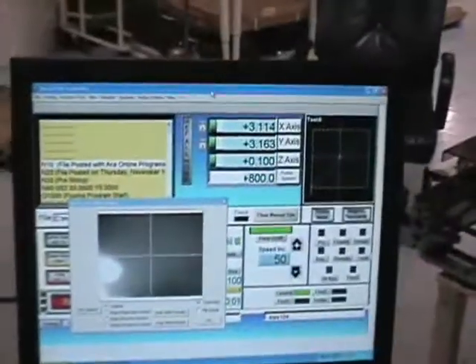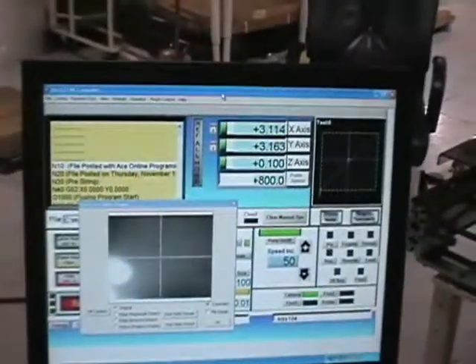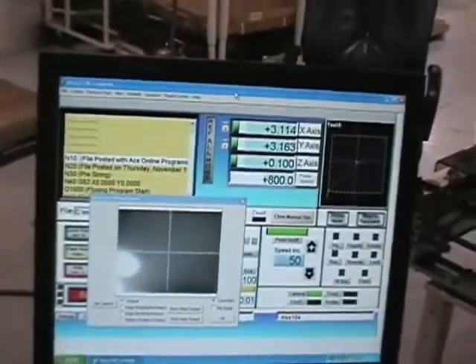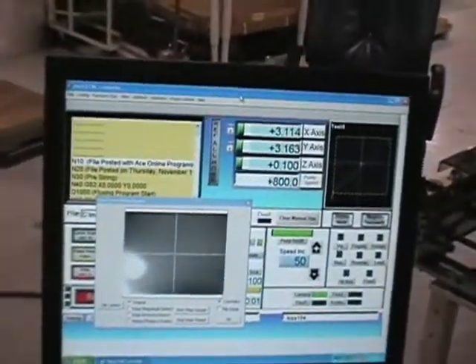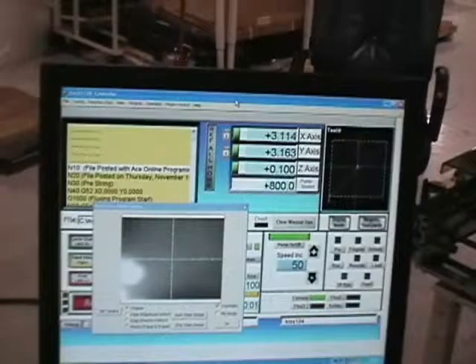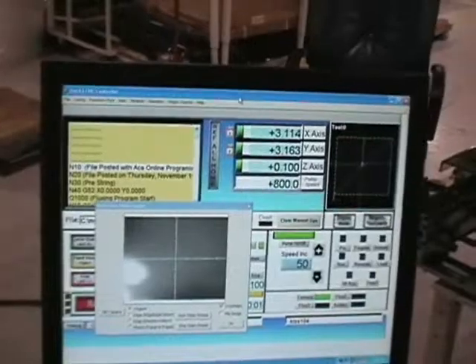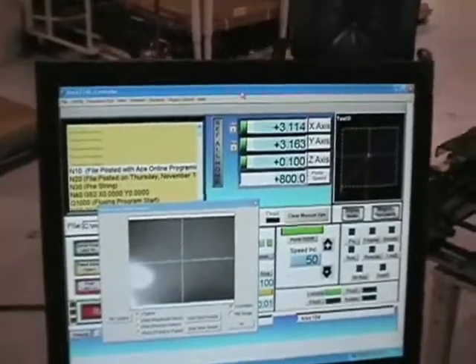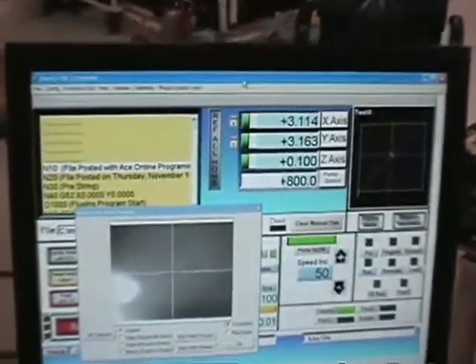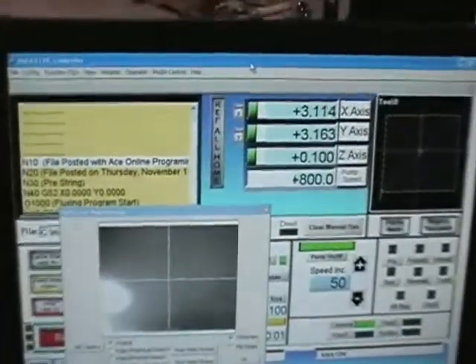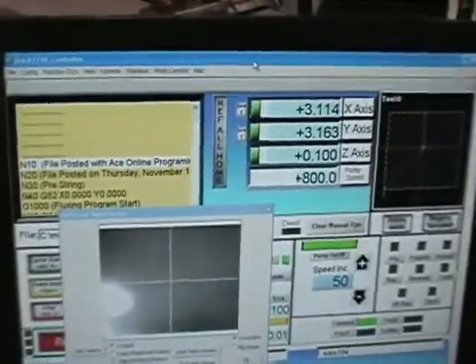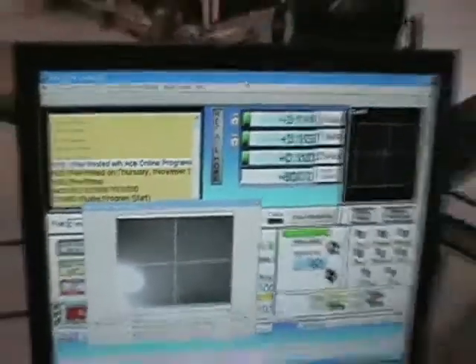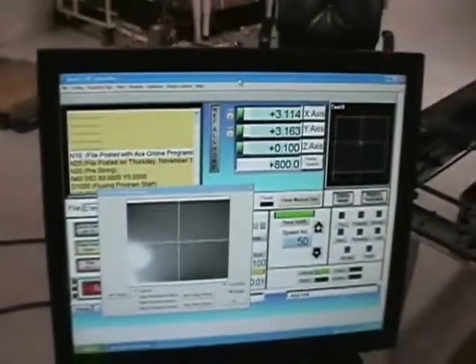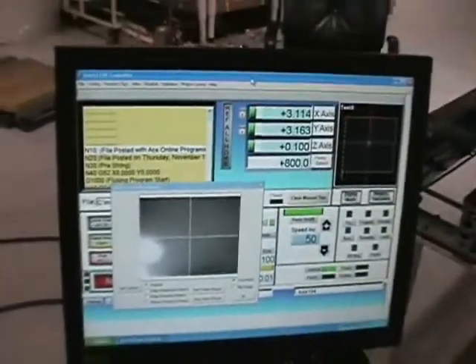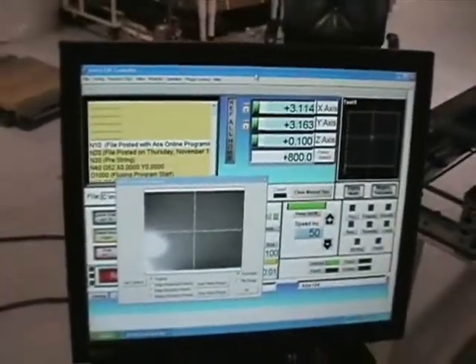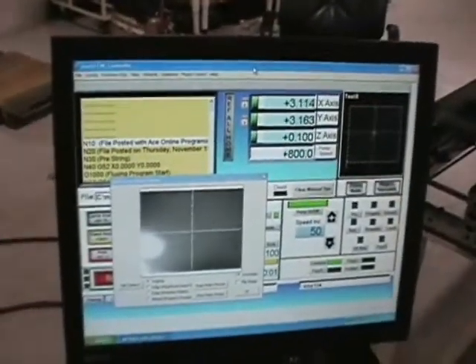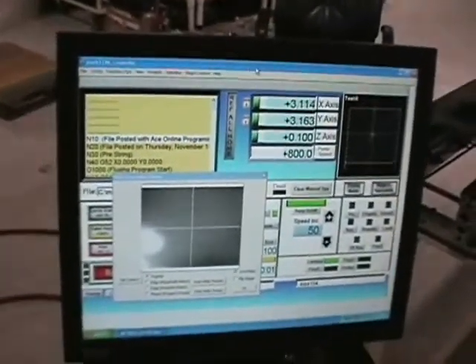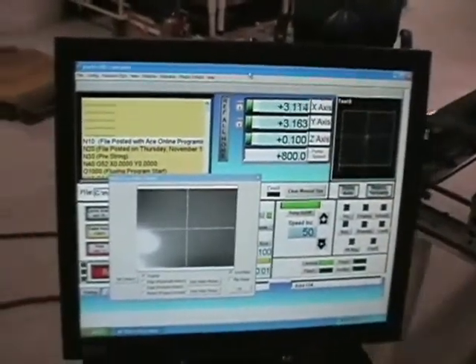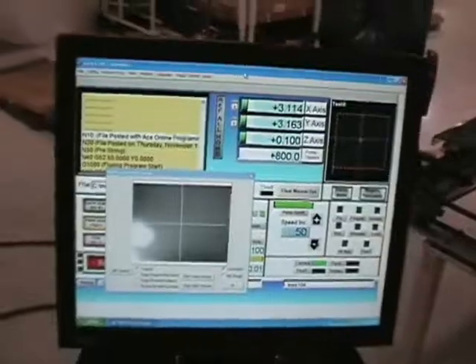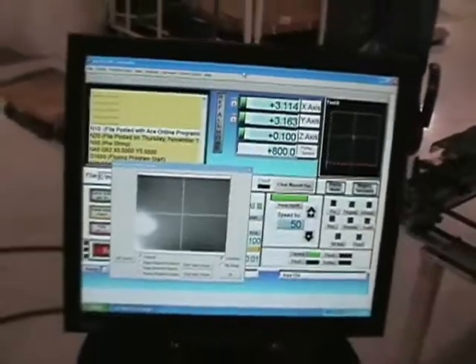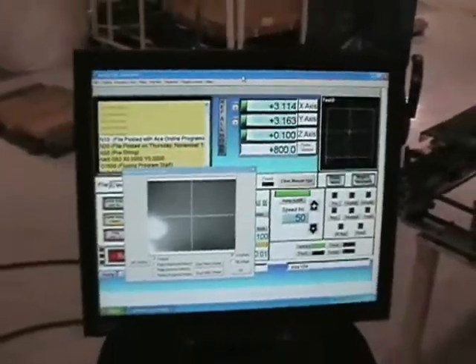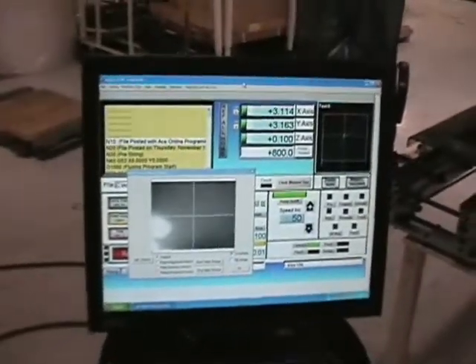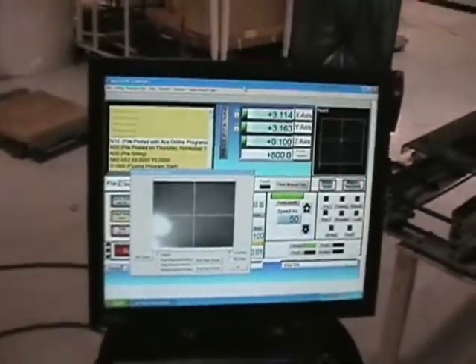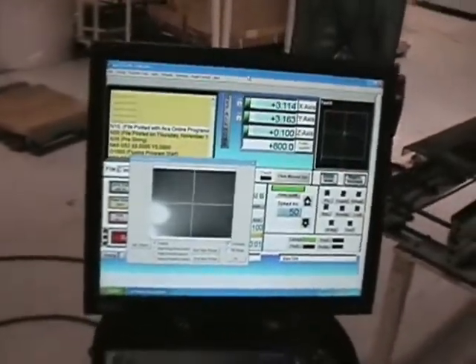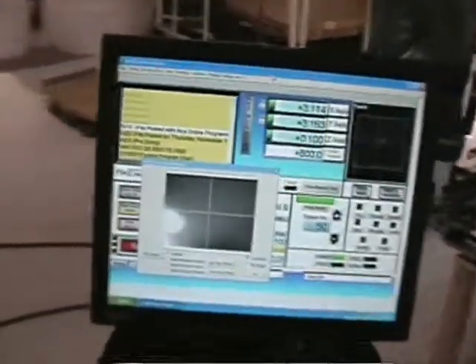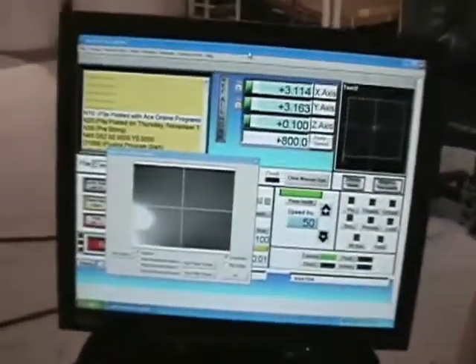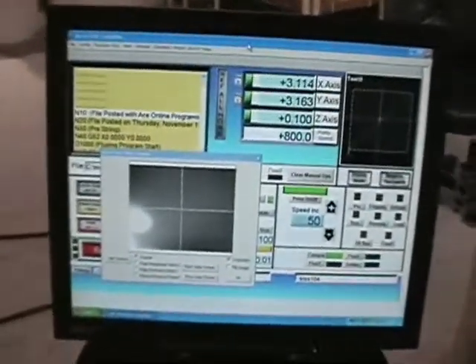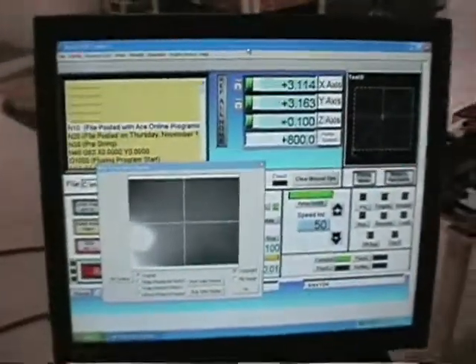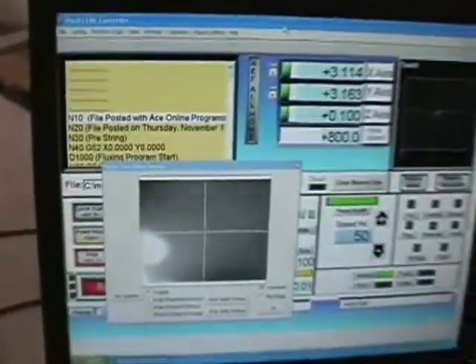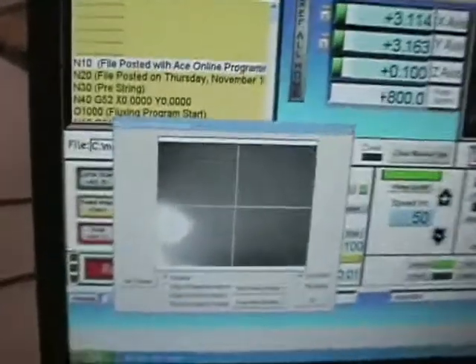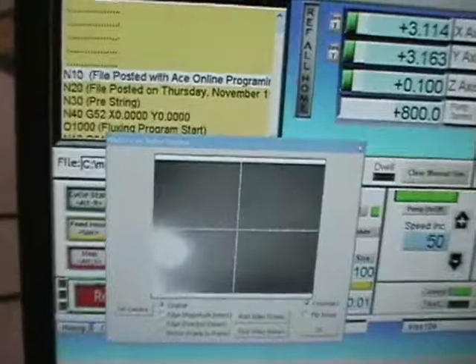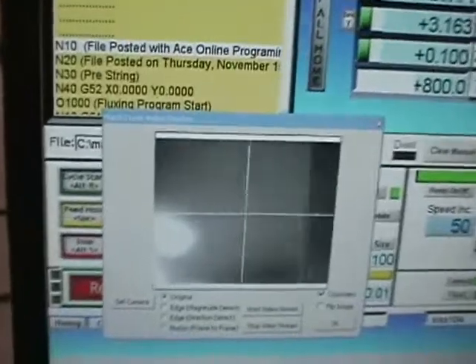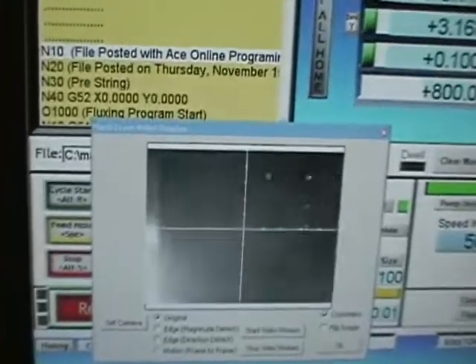The machine has a process camera that shows you basically the soldering in action, and then a teach camera. The teach camera works fine — we'll show you it operating today. But the process camera is going to be replaced by us.